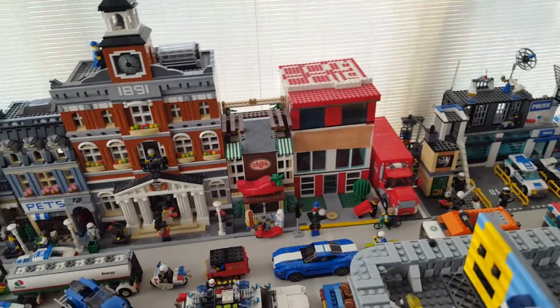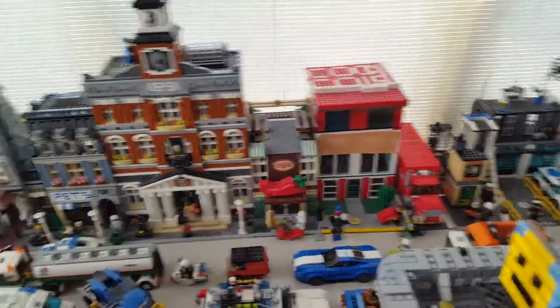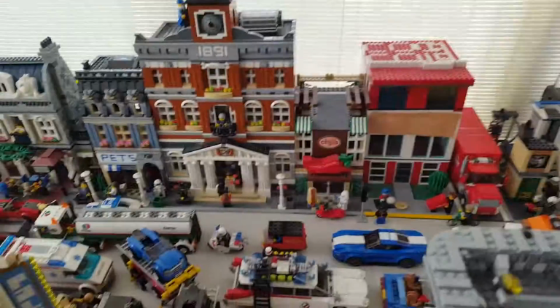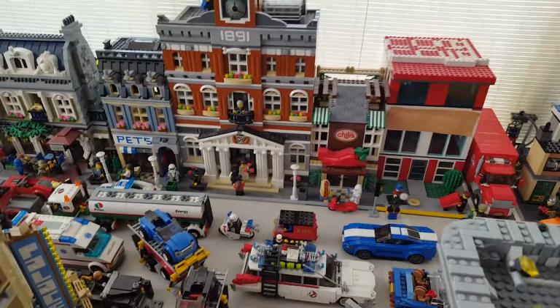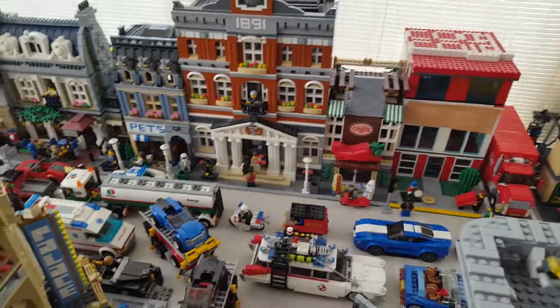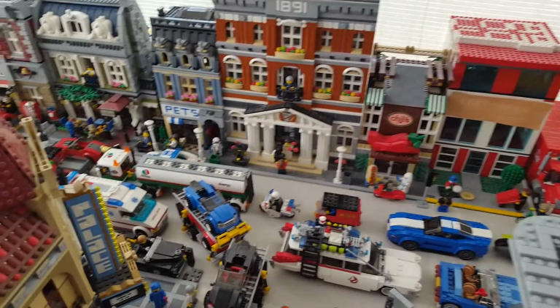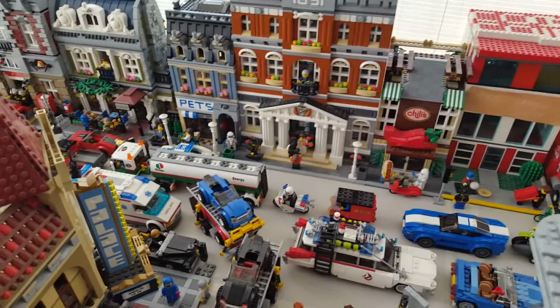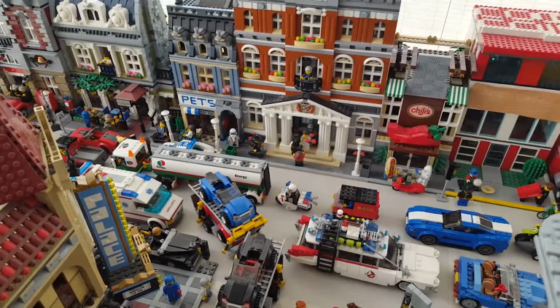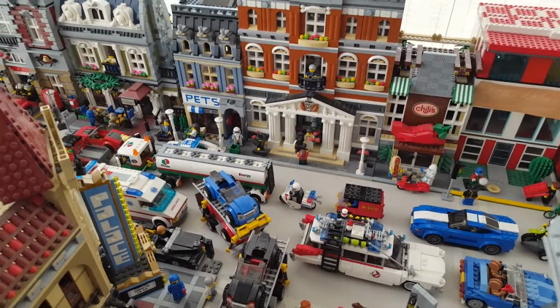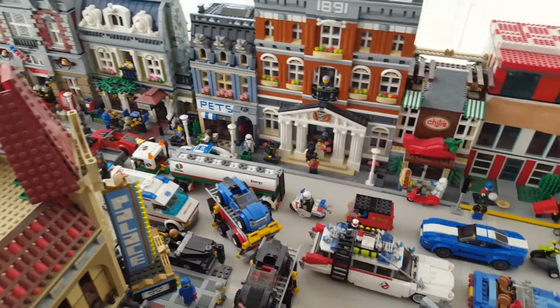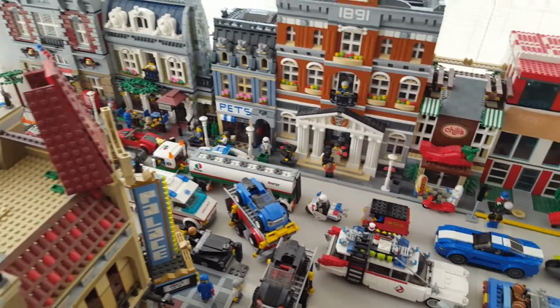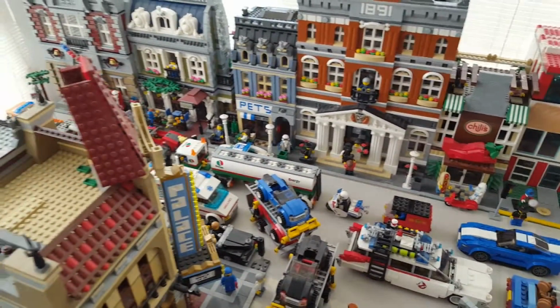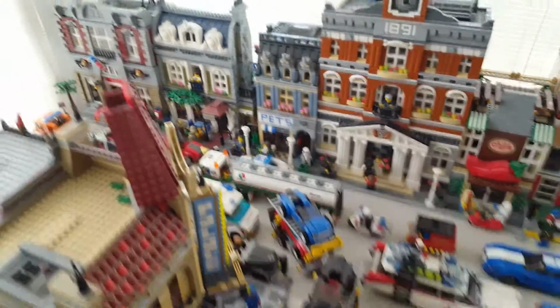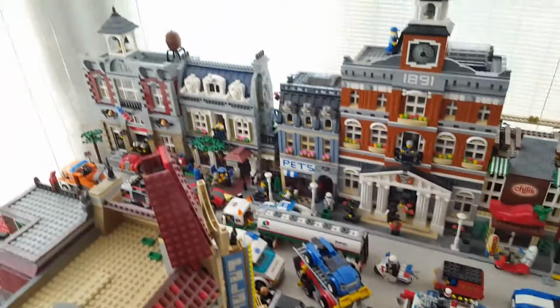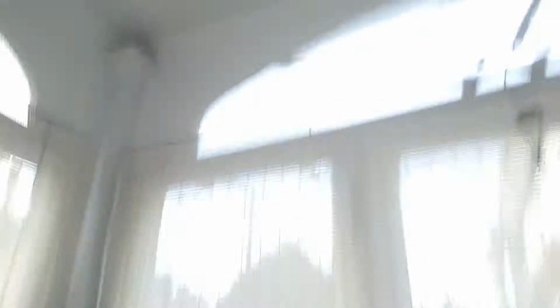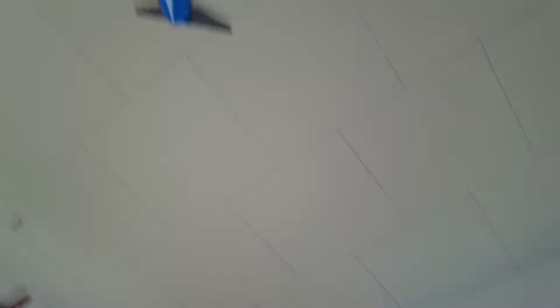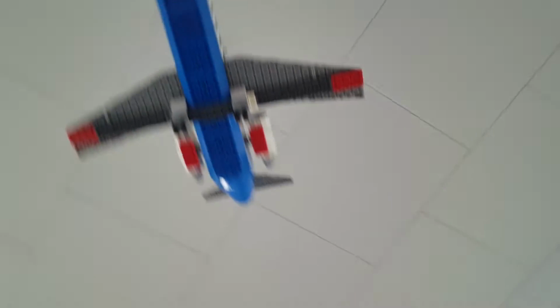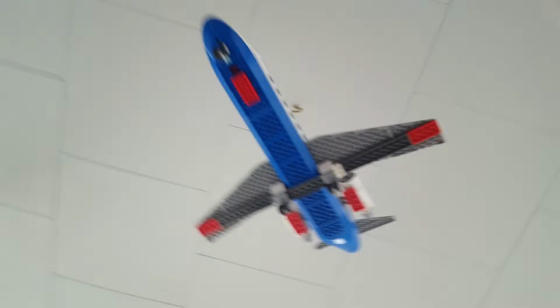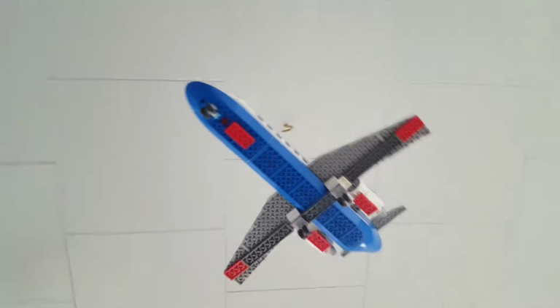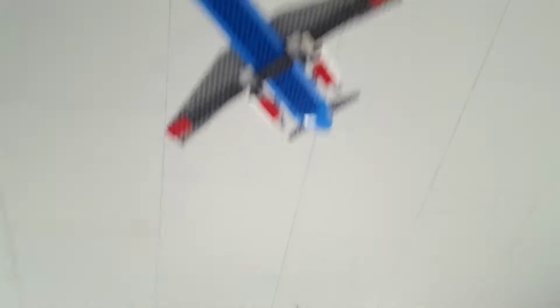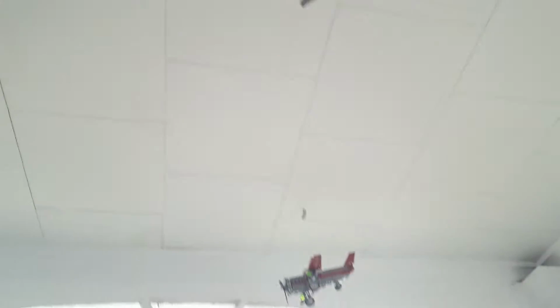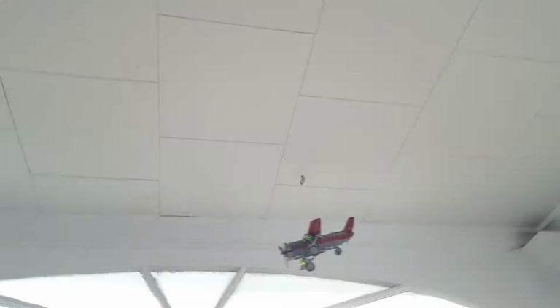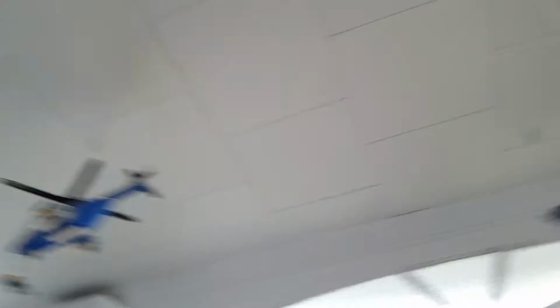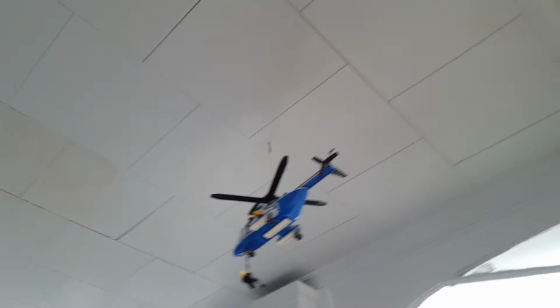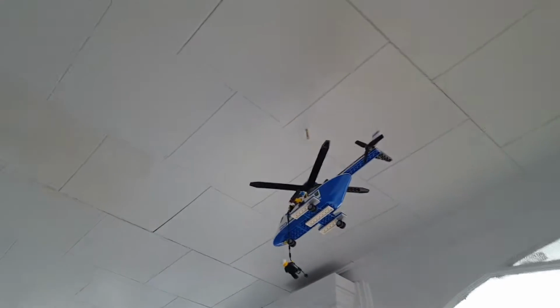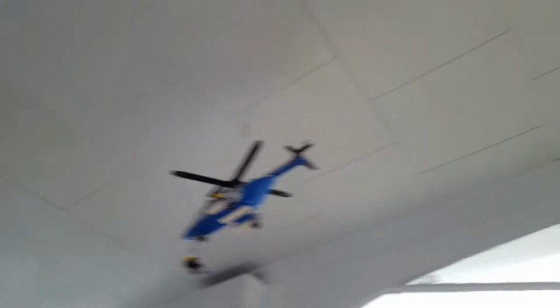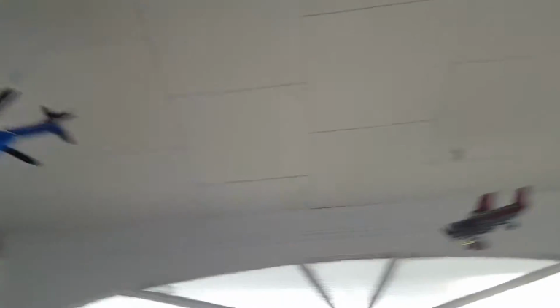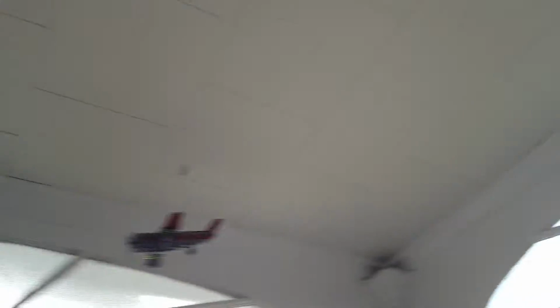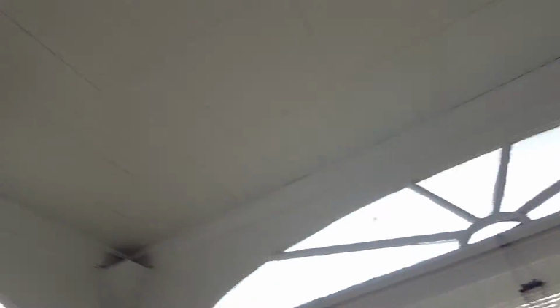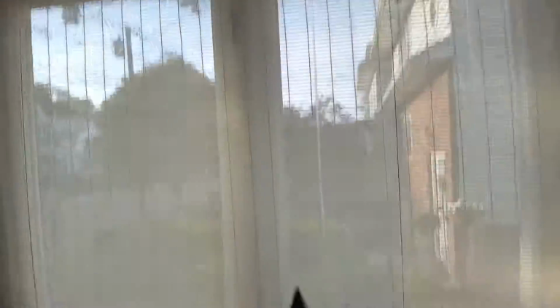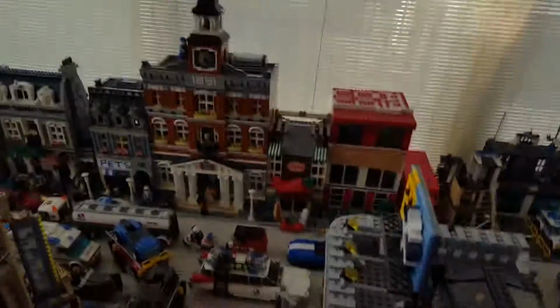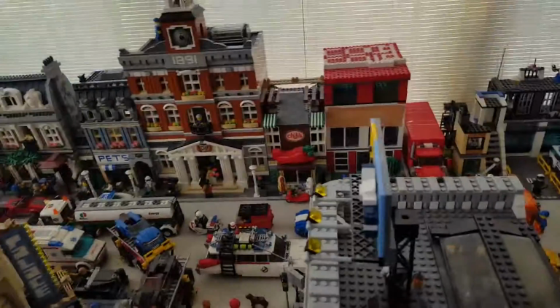I'm pretty proud of this. I made it about six years ago. There's also one more thing I have to show you — what's on the ceiling. I have planes and helicopters hung up there, but that's about it.